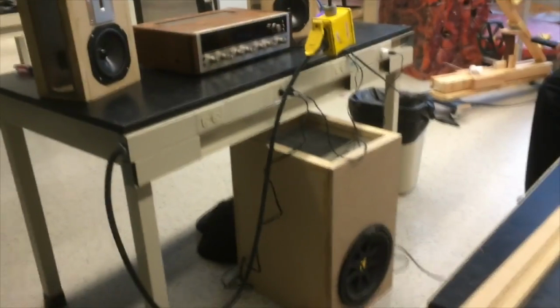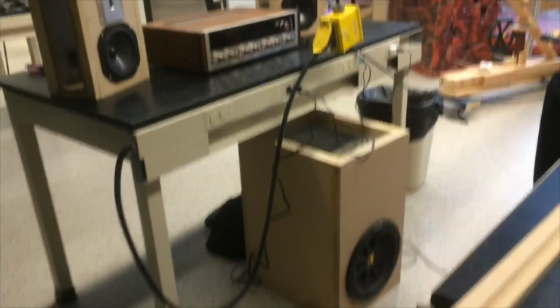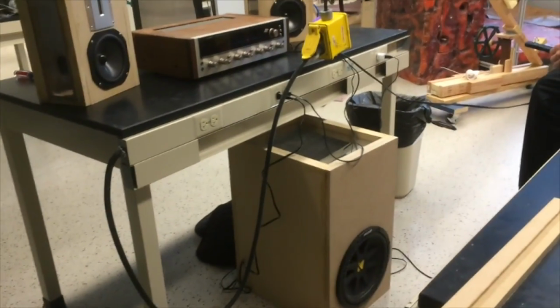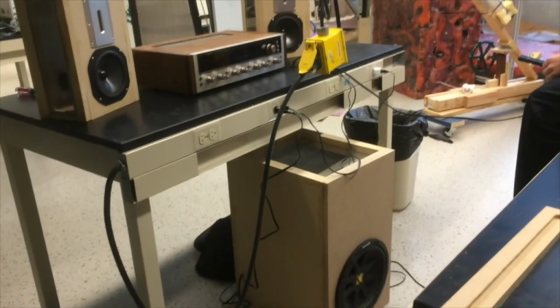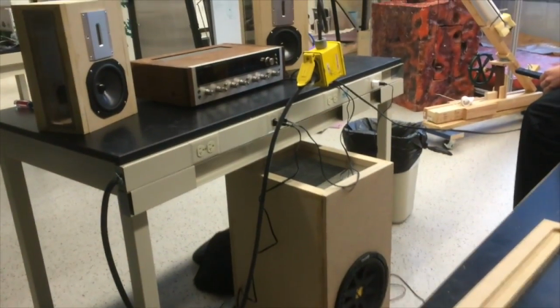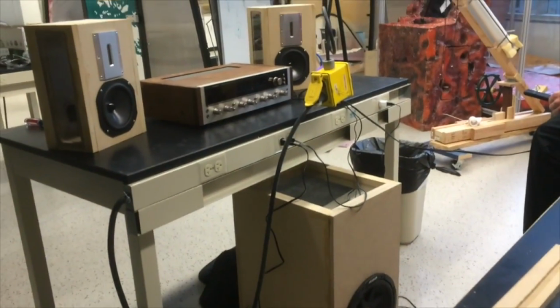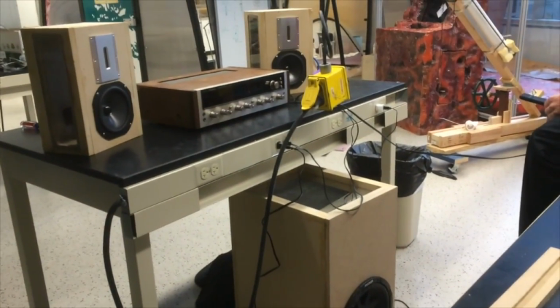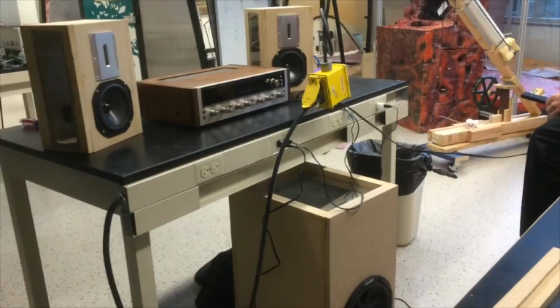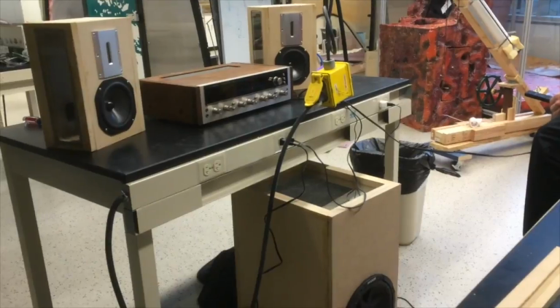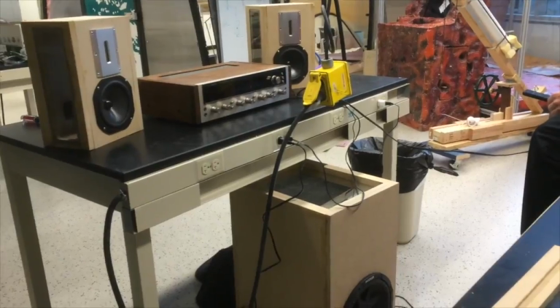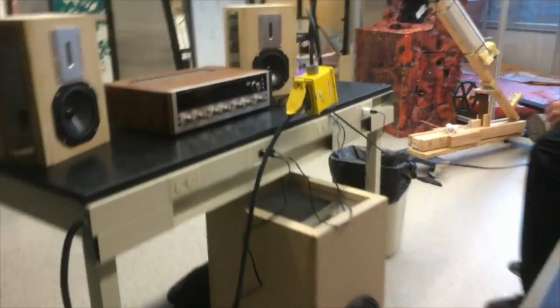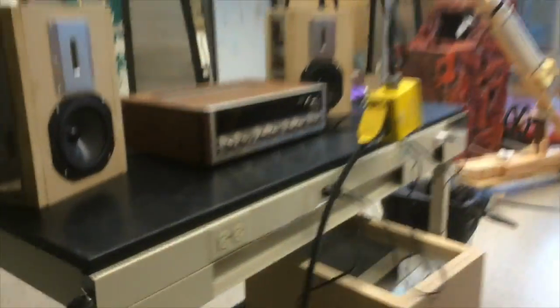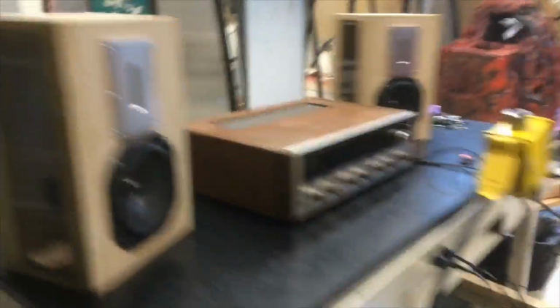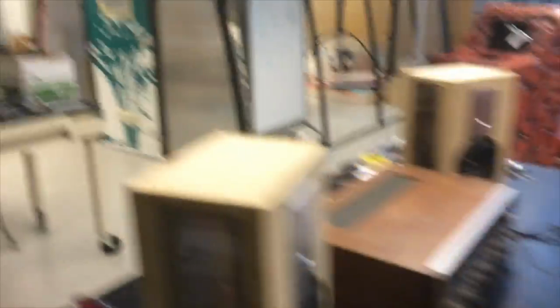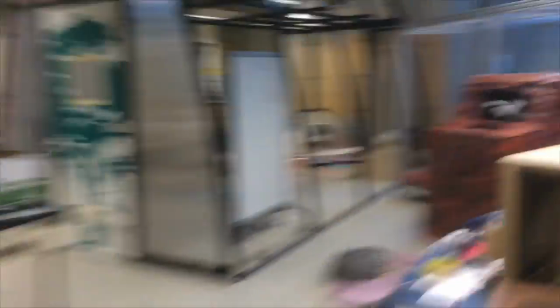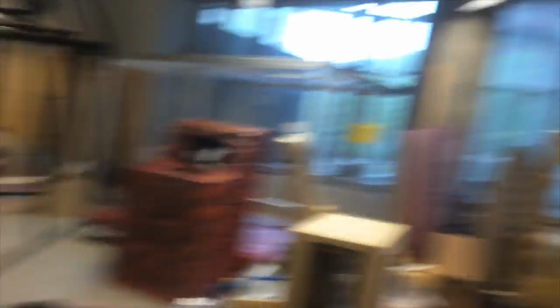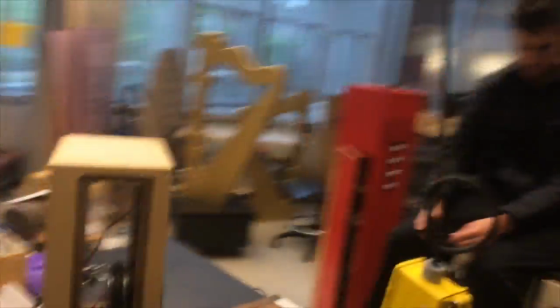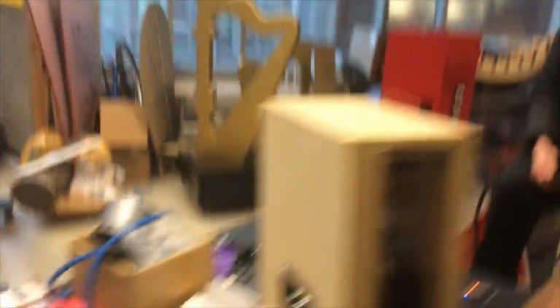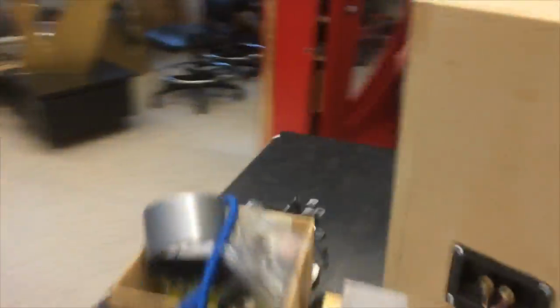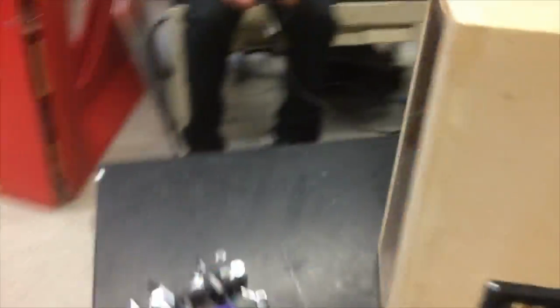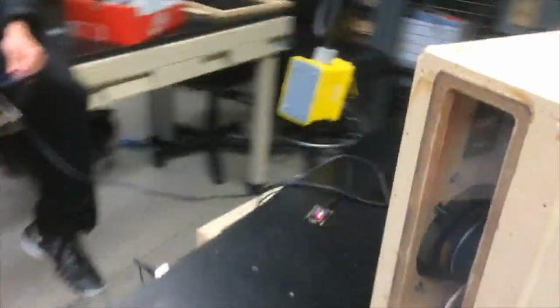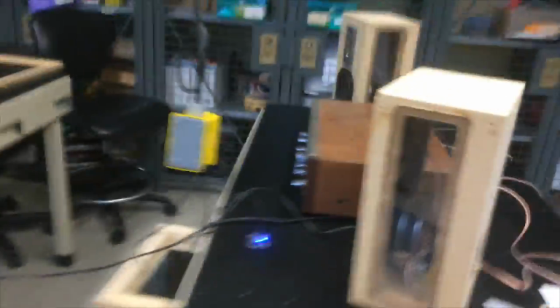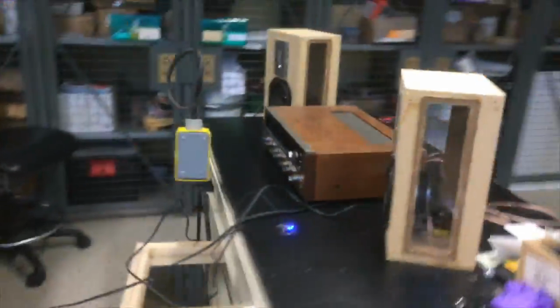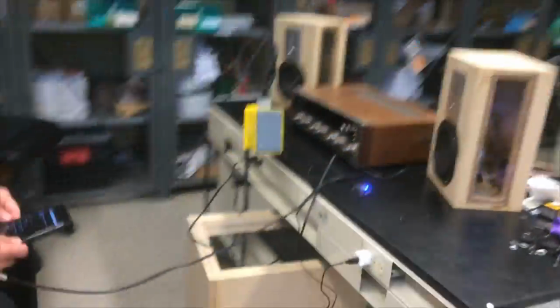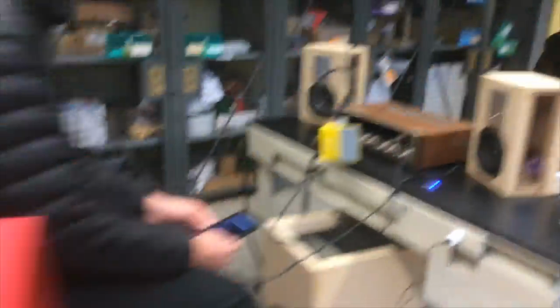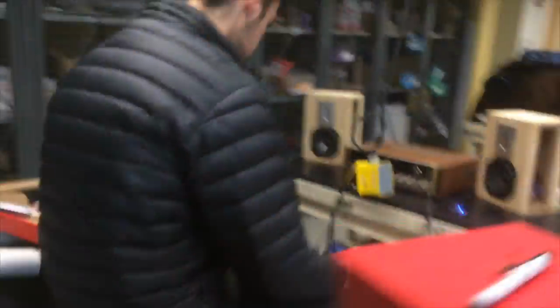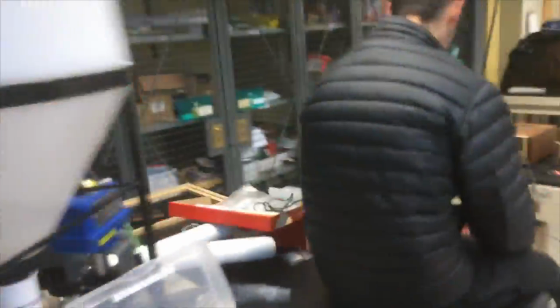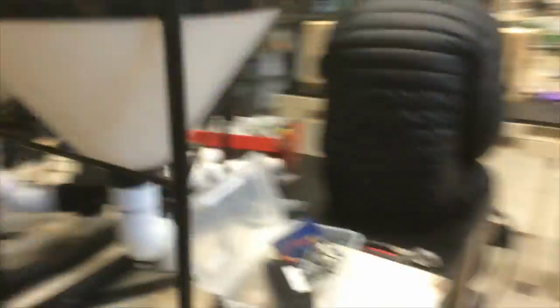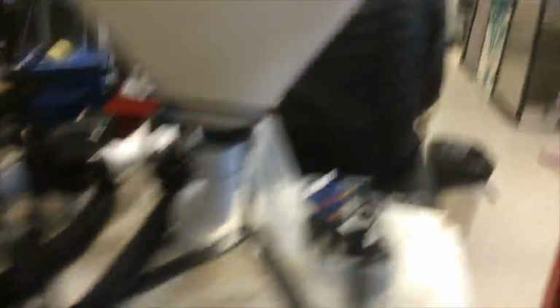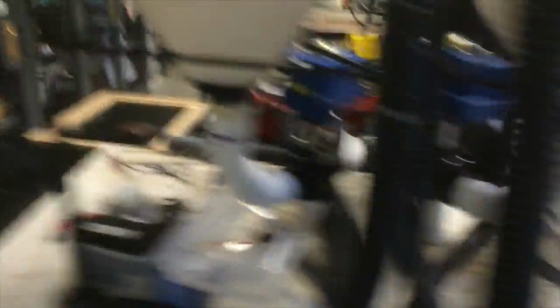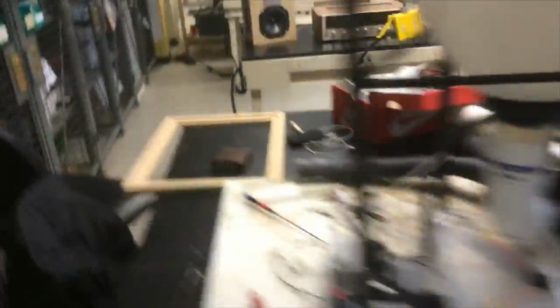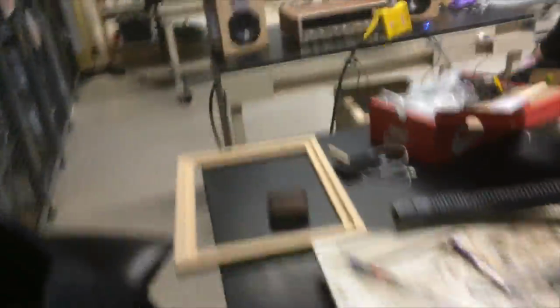Then came the first major test. After assembling the cabinets, I wanted to put together the components and test the speakers. As you can see, they worked, but looked rather unpleasant. There were several aesthetic improvements that were still needed to be made.